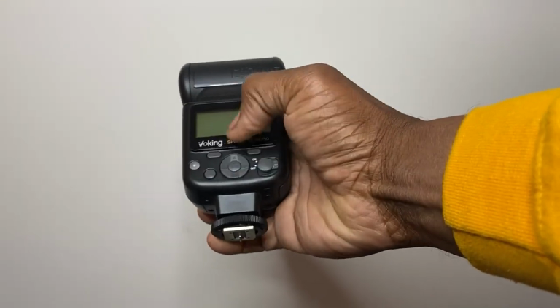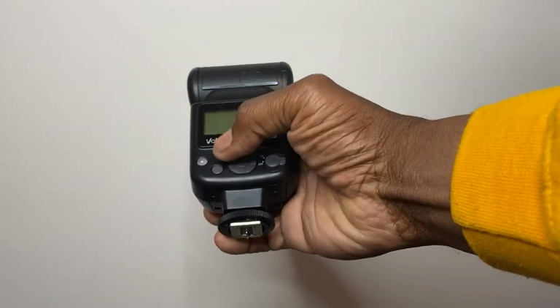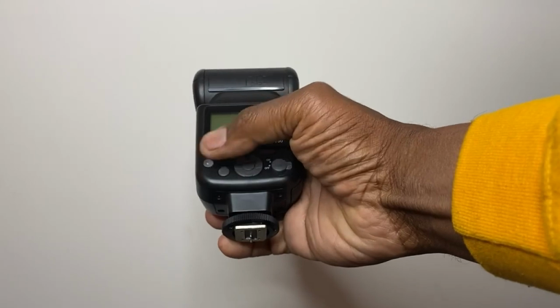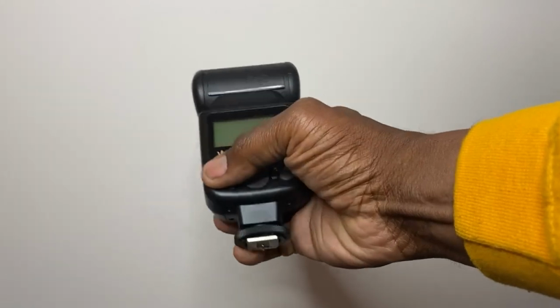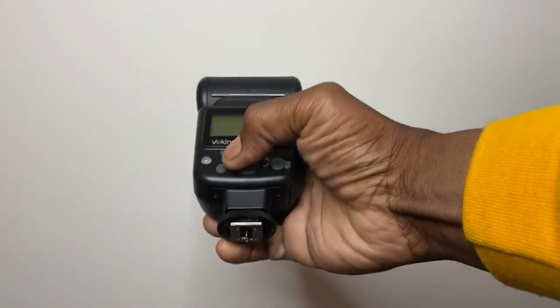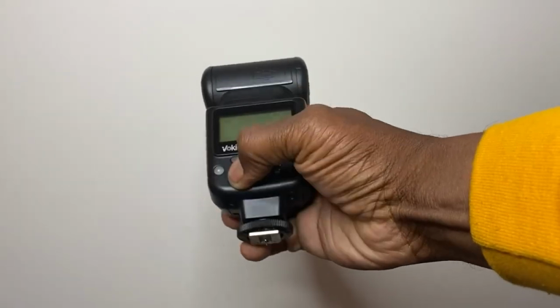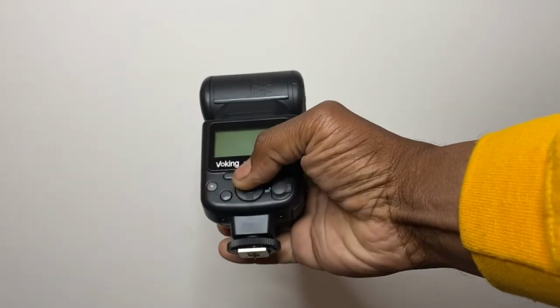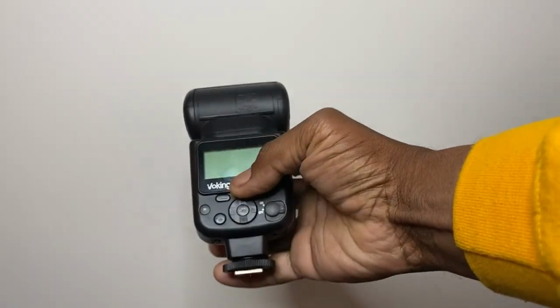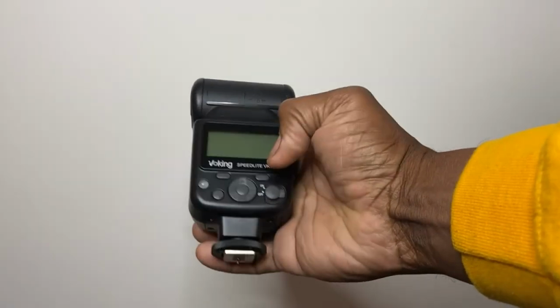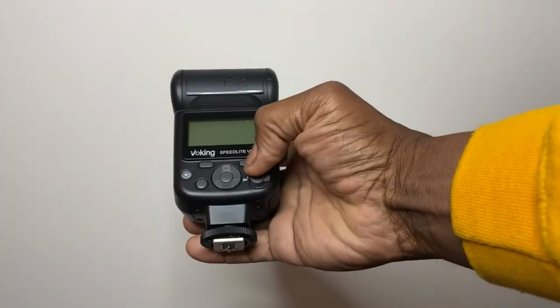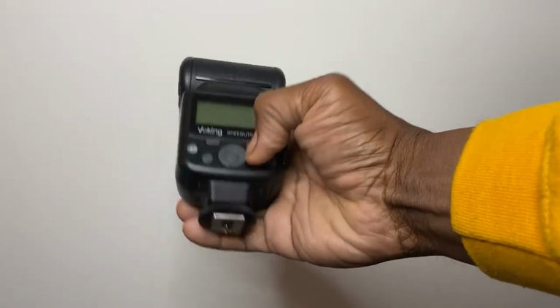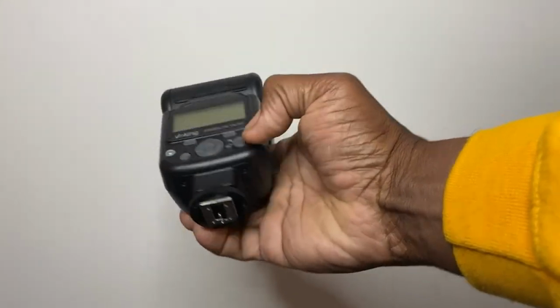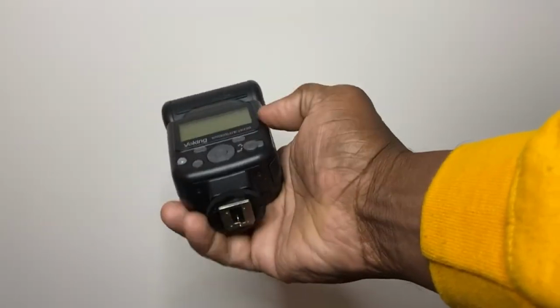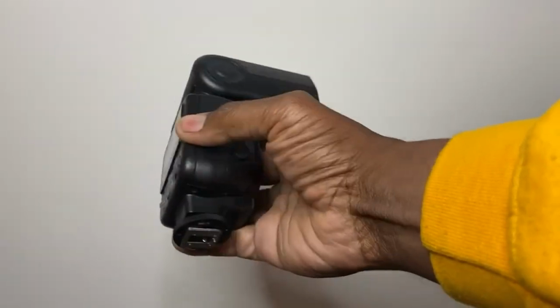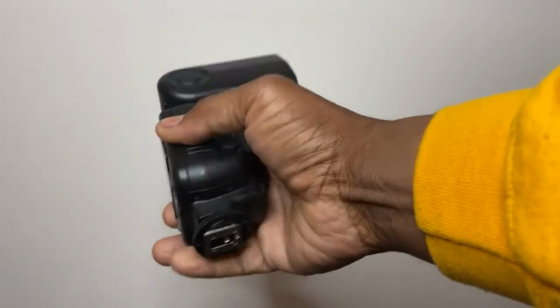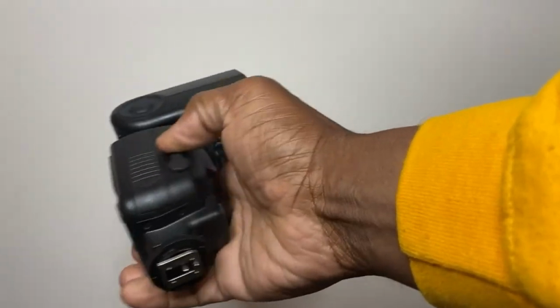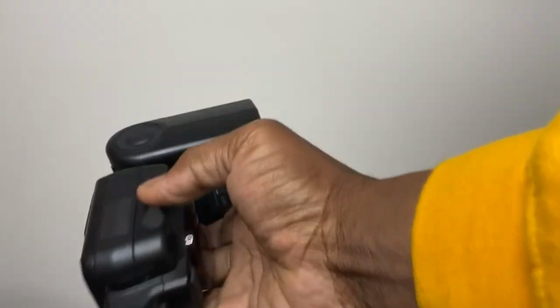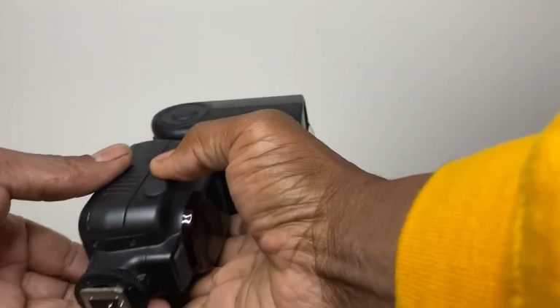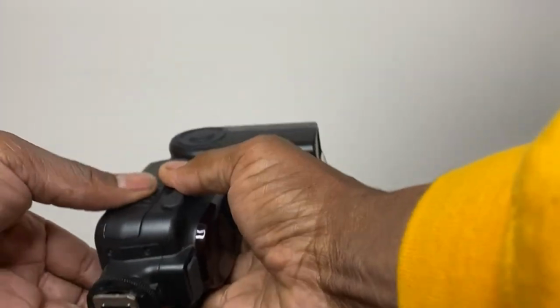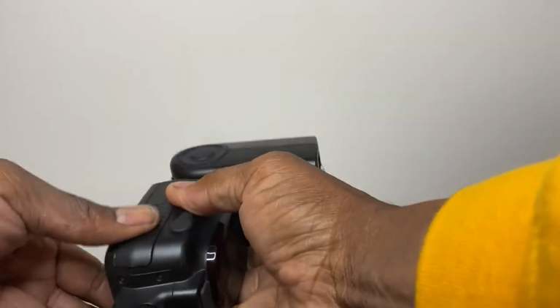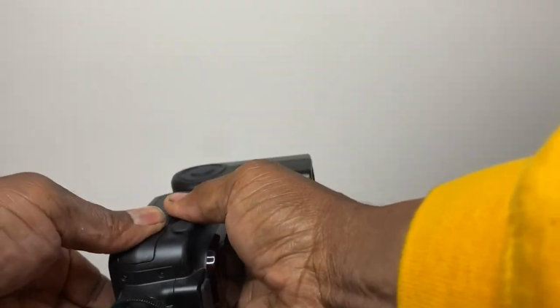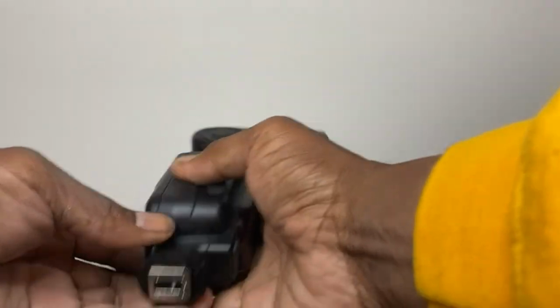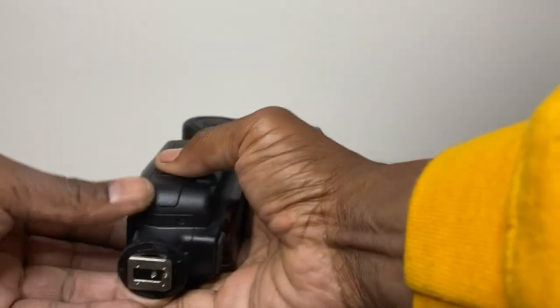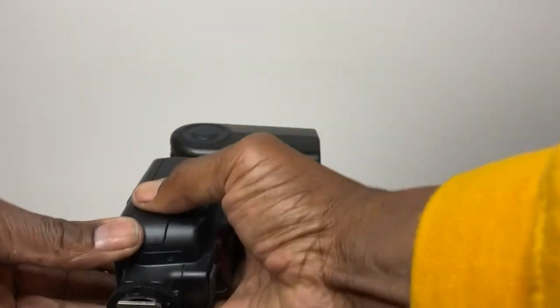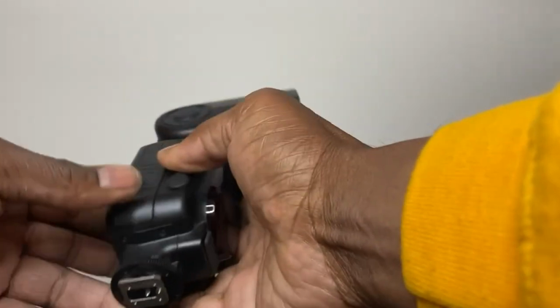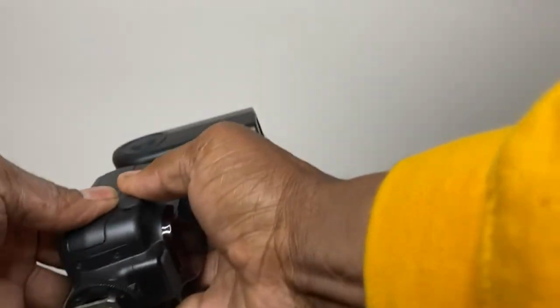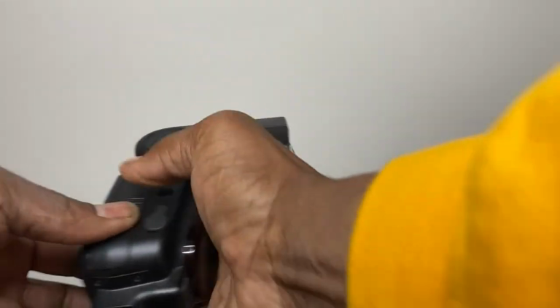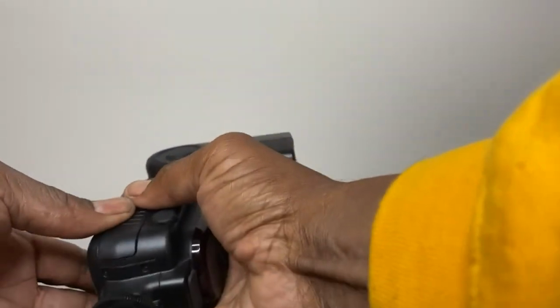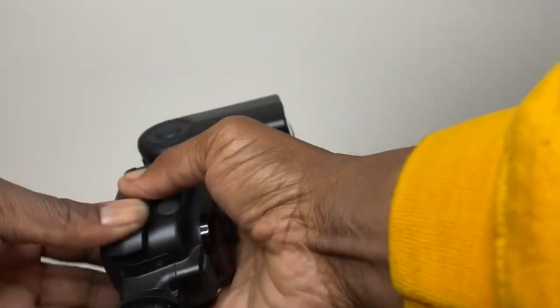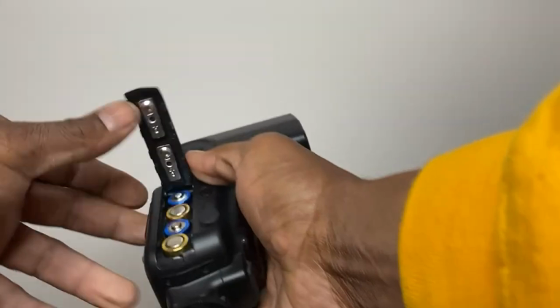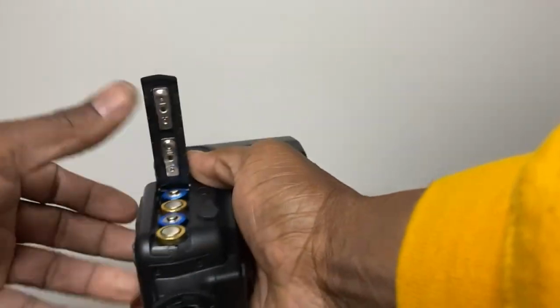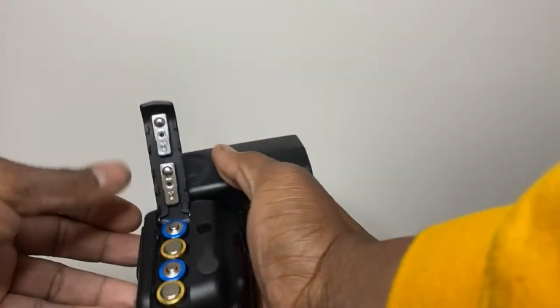Down here it's got all your settings. I don't have a charge so I can't really turn it on, but it also uses batteries — your batteries go here.